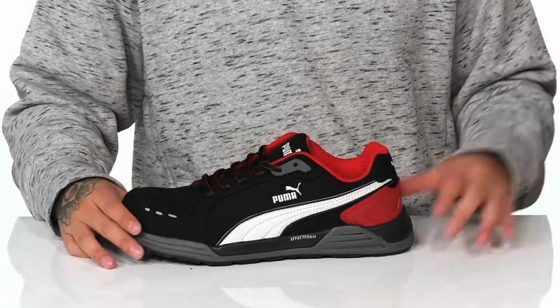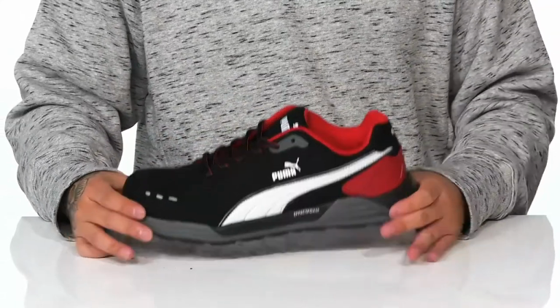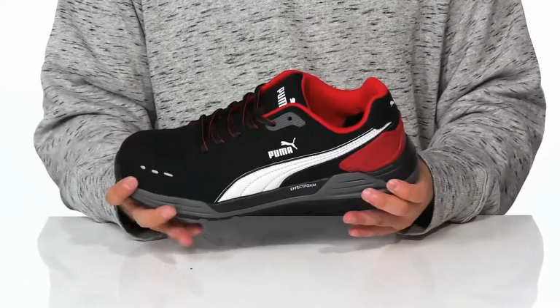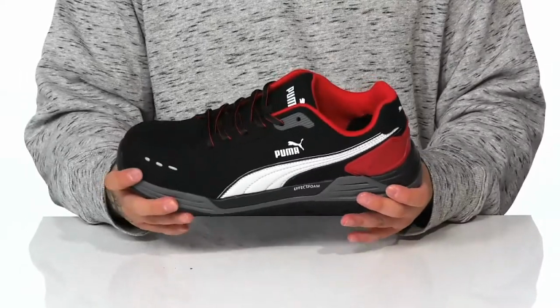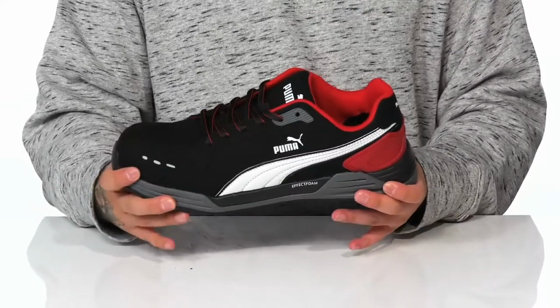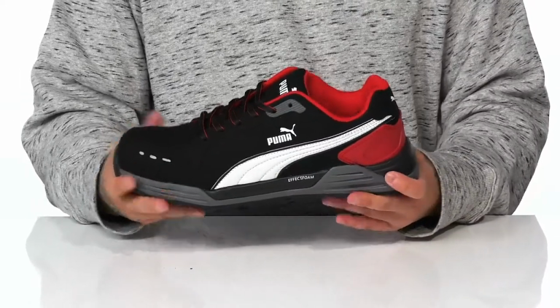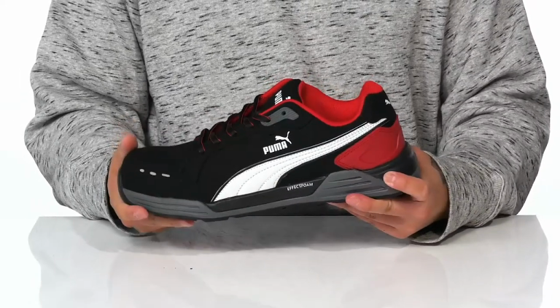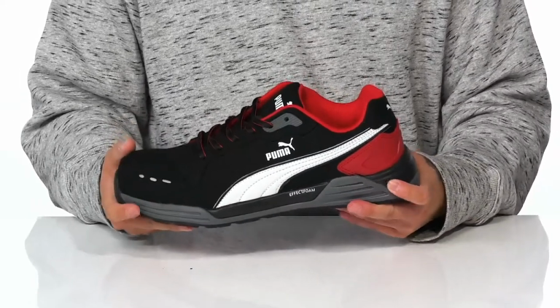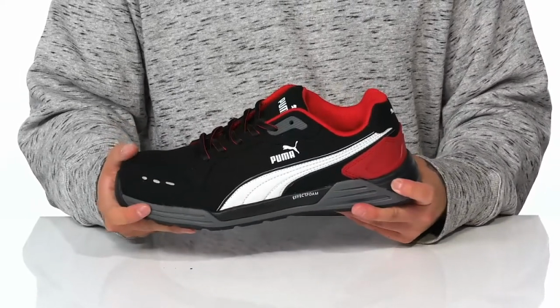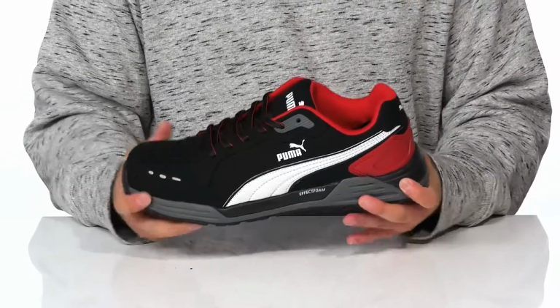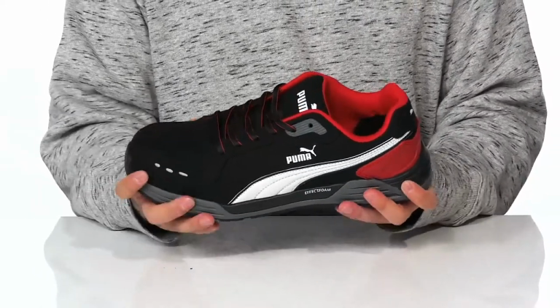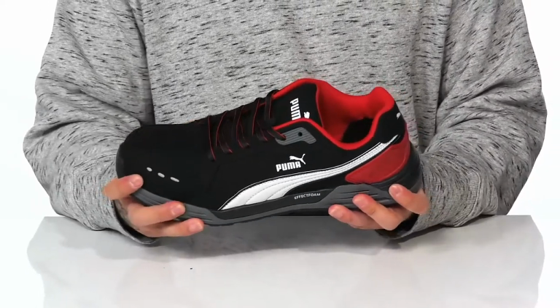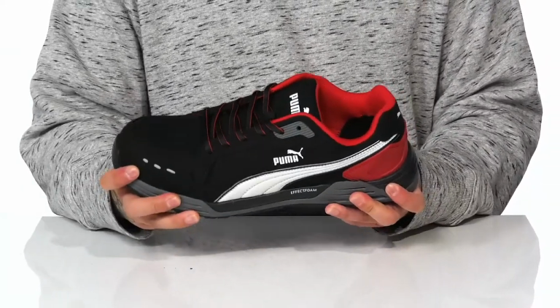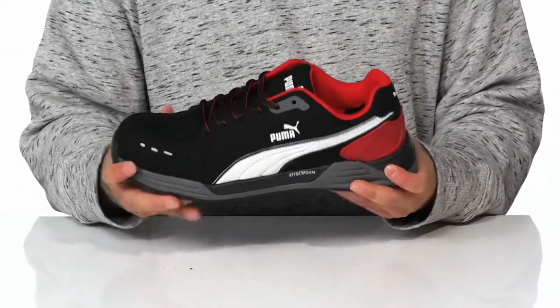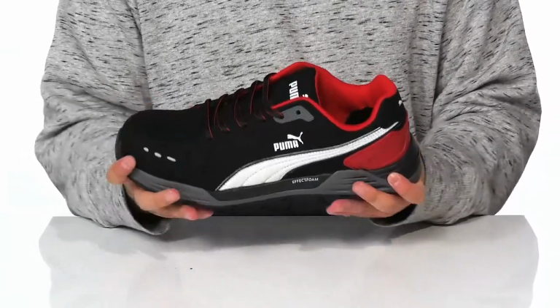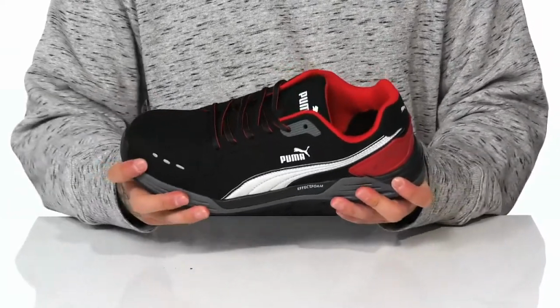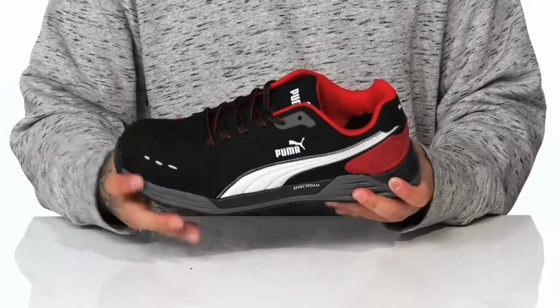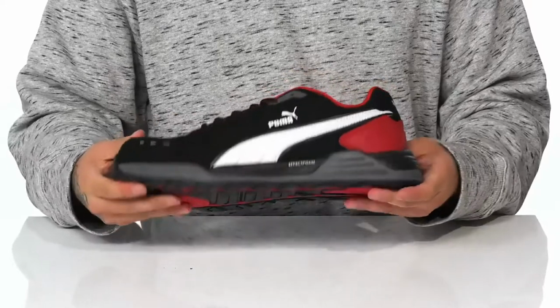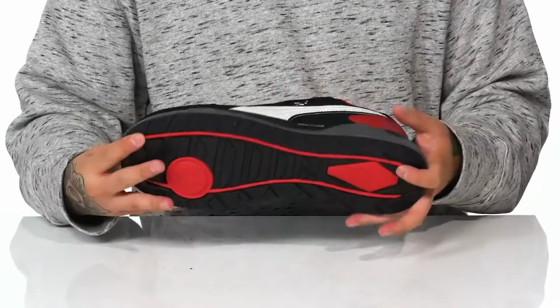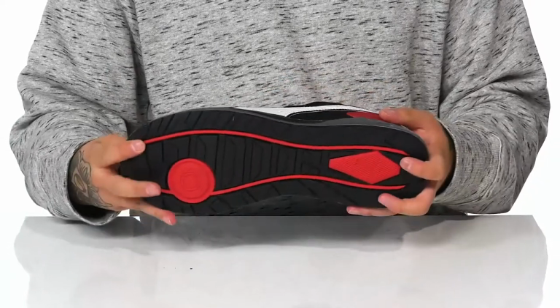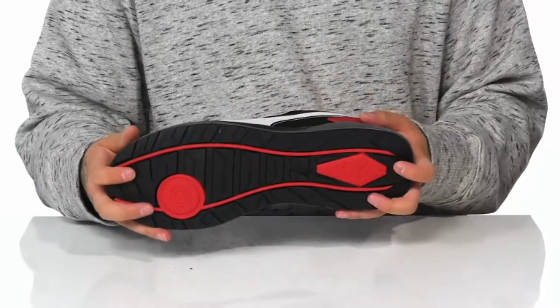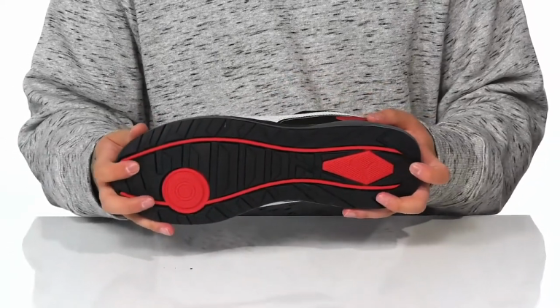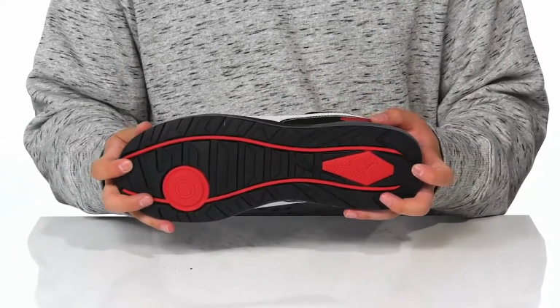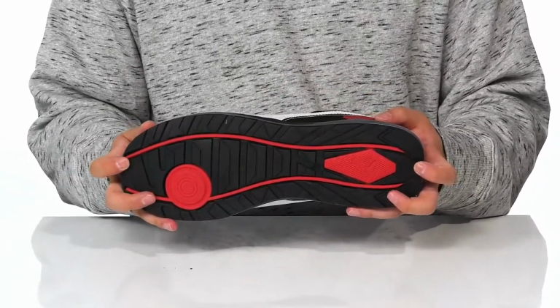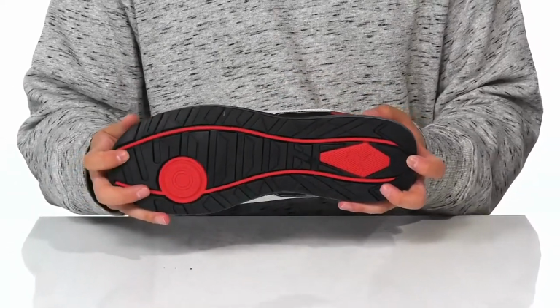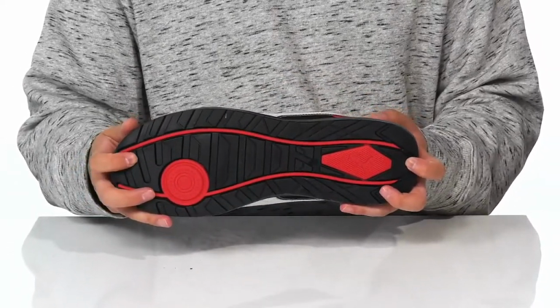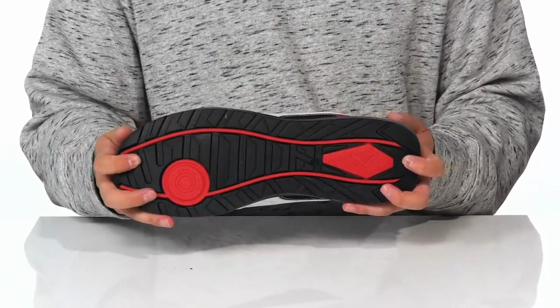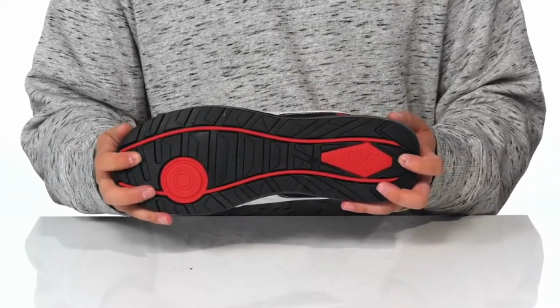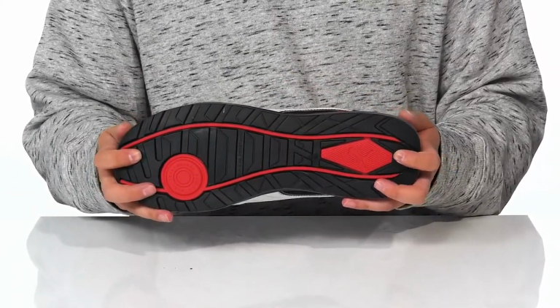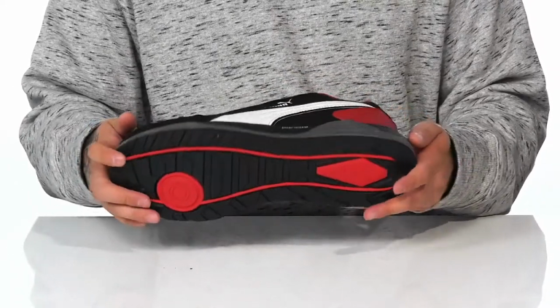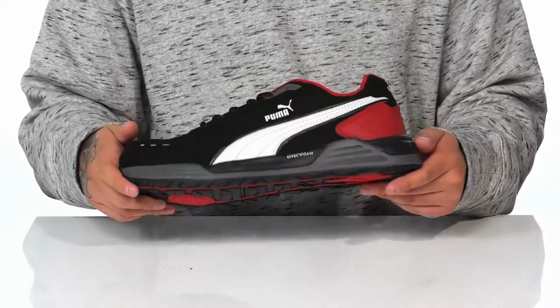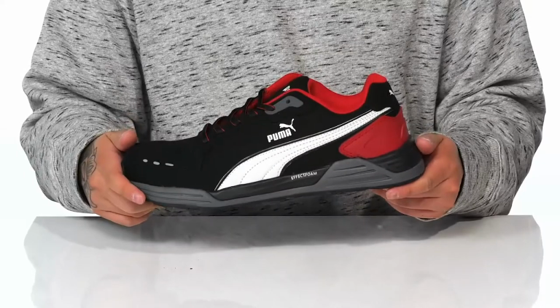On the midsole is a lightweight dual-density shock-absorbing foam to keep you comfortable with a sturdy build. And of course it all sits on top of an oil and slip-resistant rubber outsole to keep you stable.